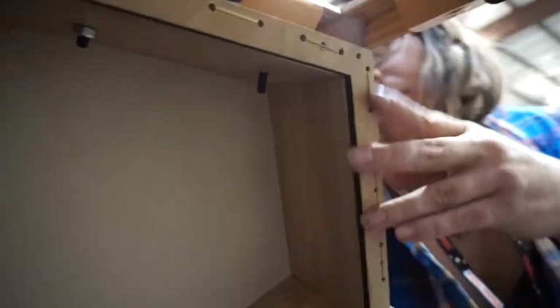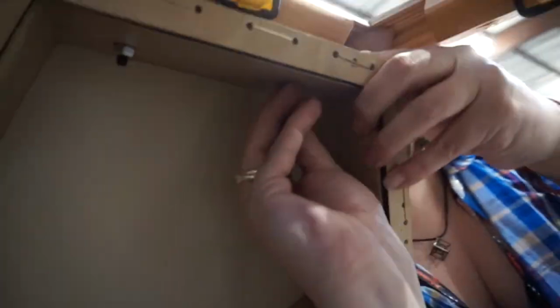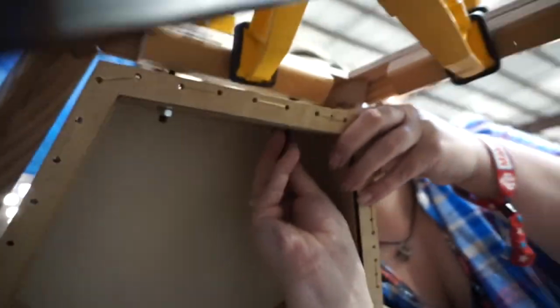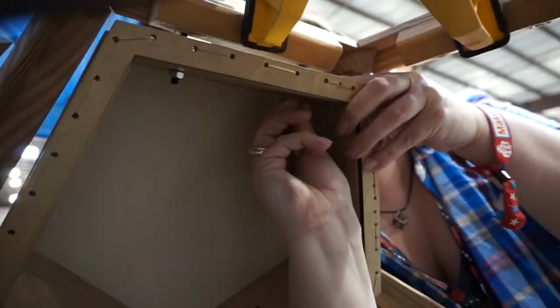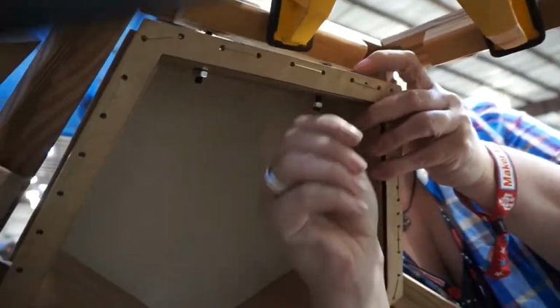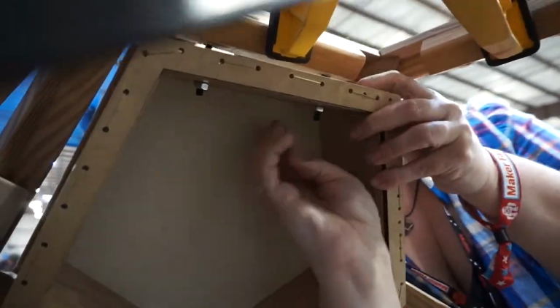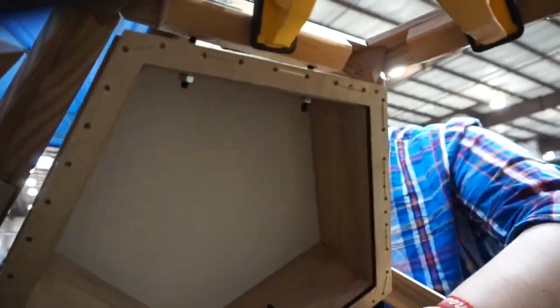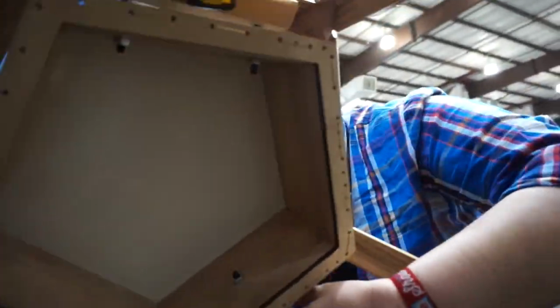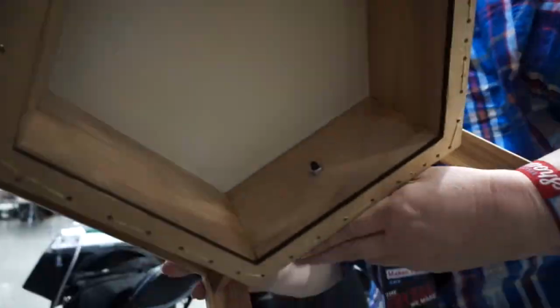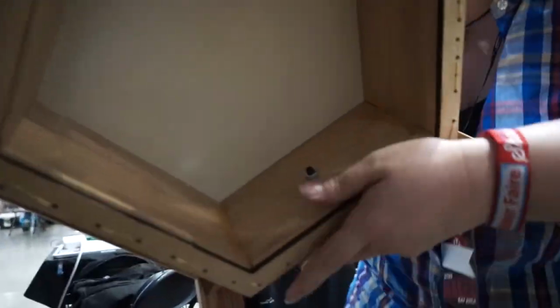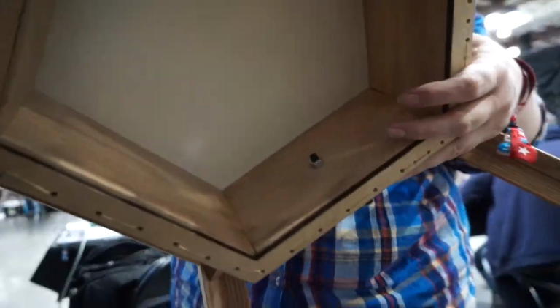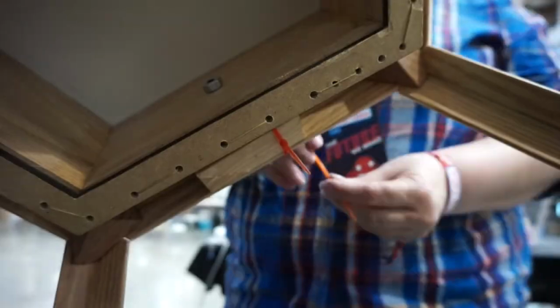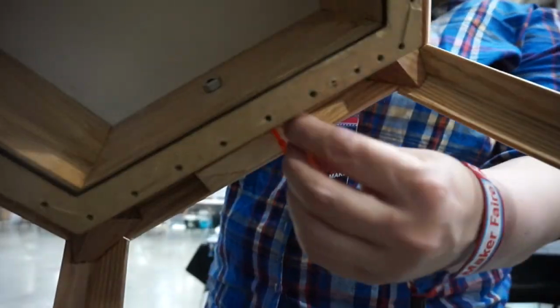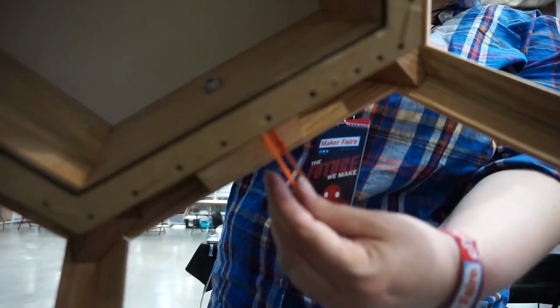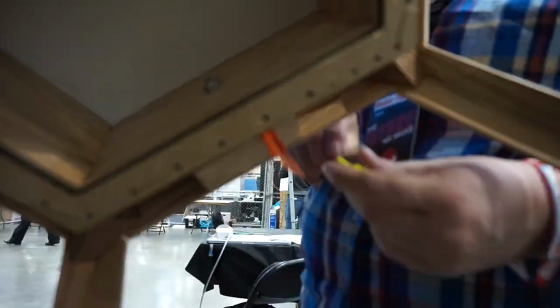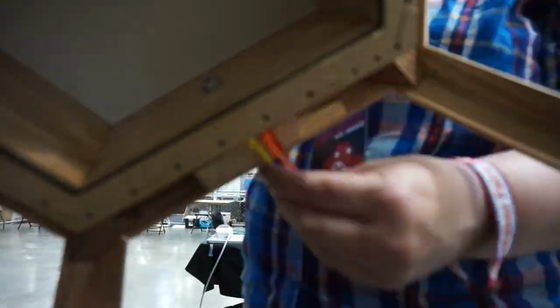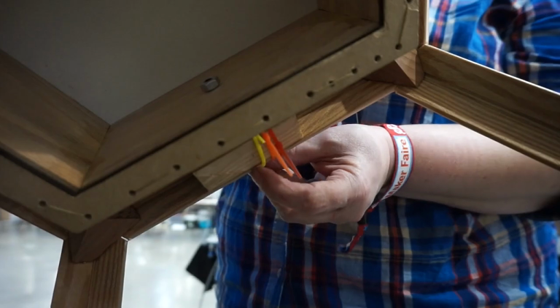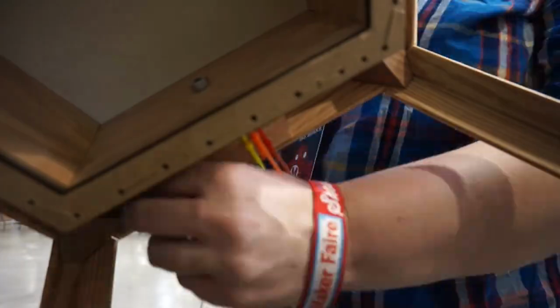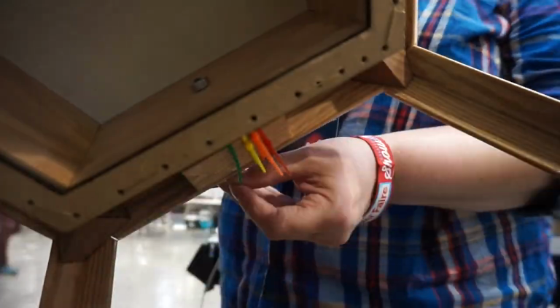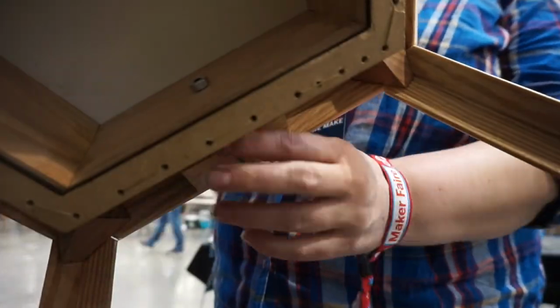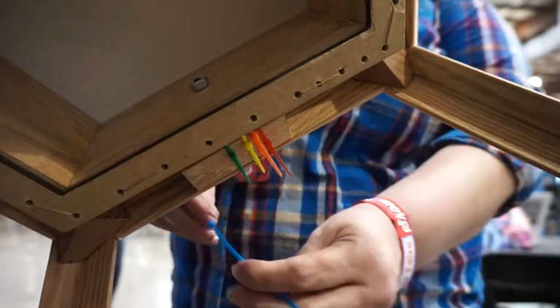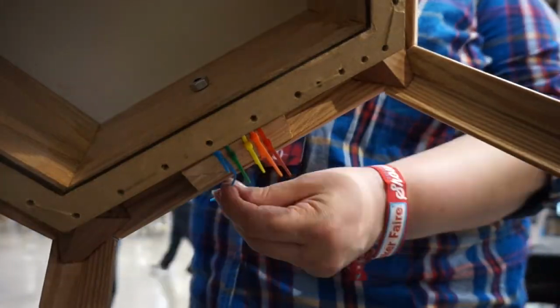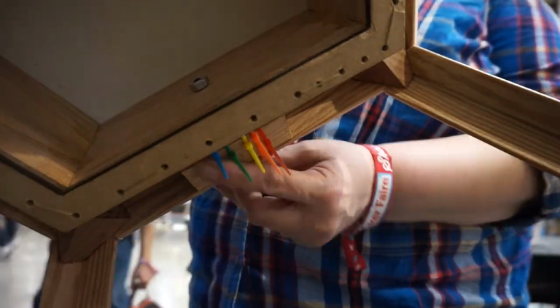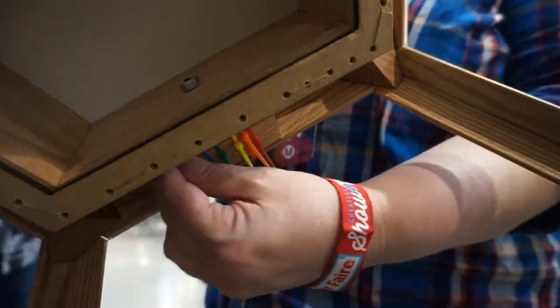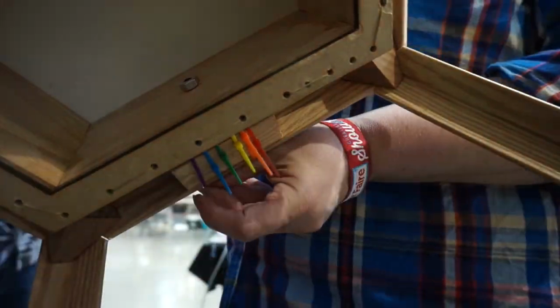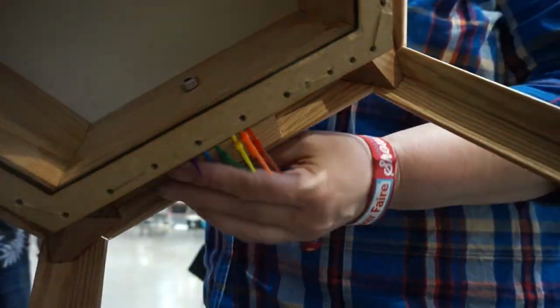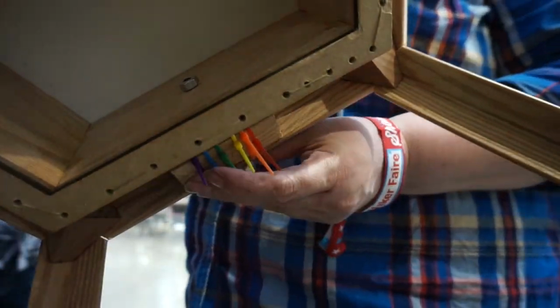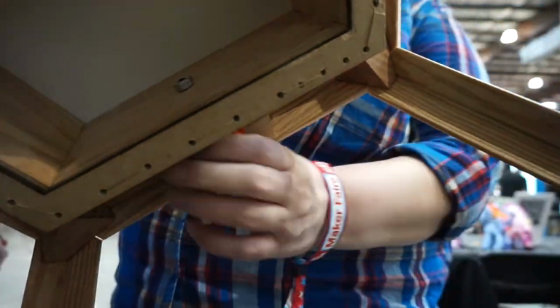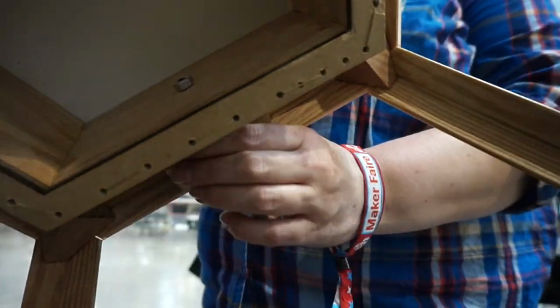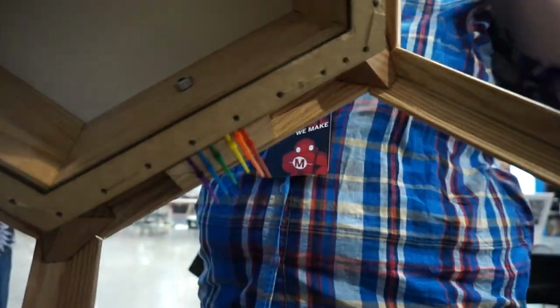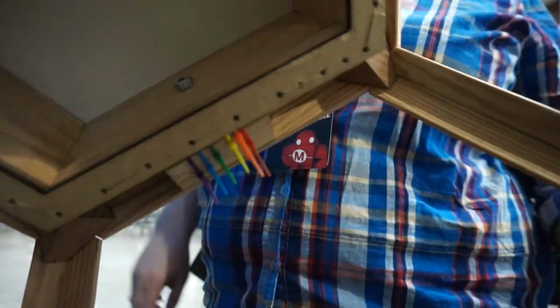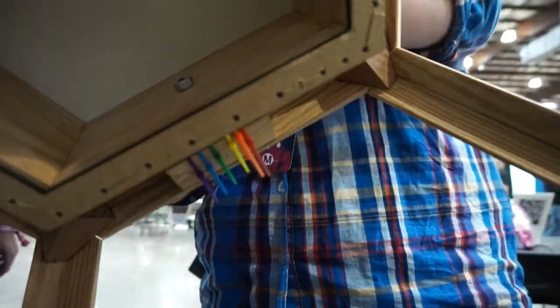For the third bolt blocks it was easier to attach them once the drum was in place, and since I didn't want to go permanent on it anyway, I just zip tied them on — with a rainbow of mini zip ties, of course.